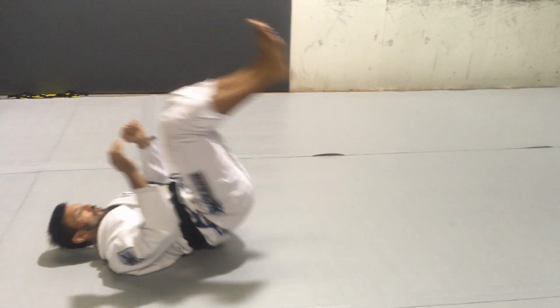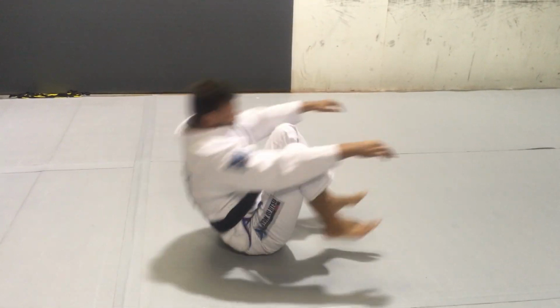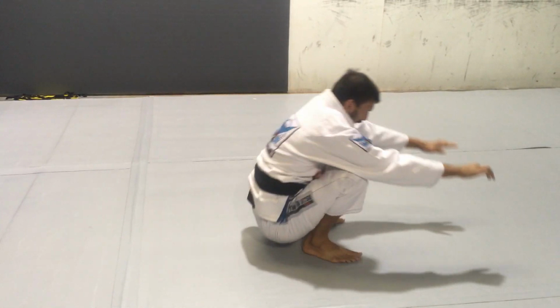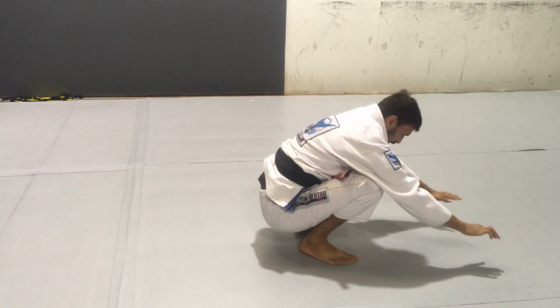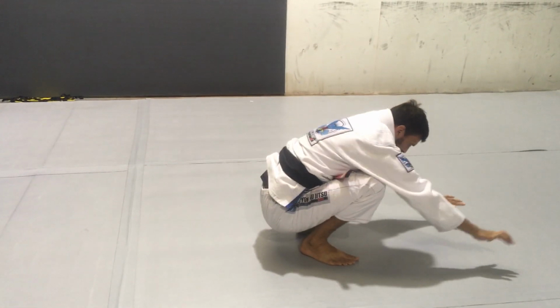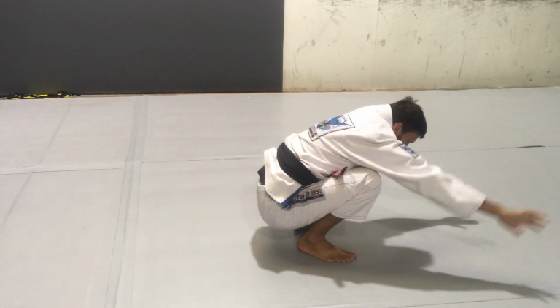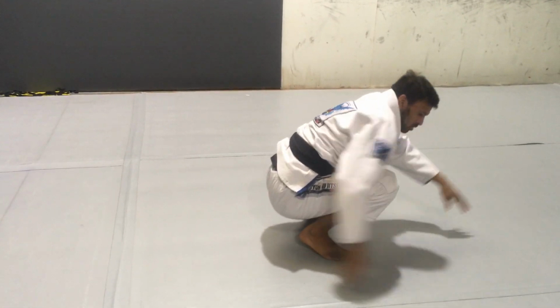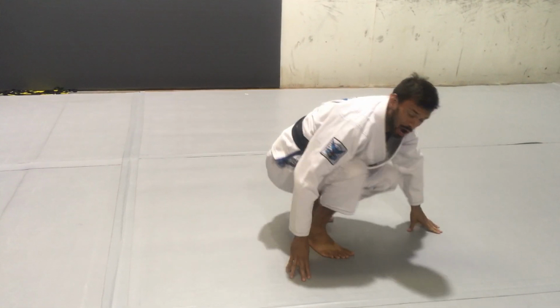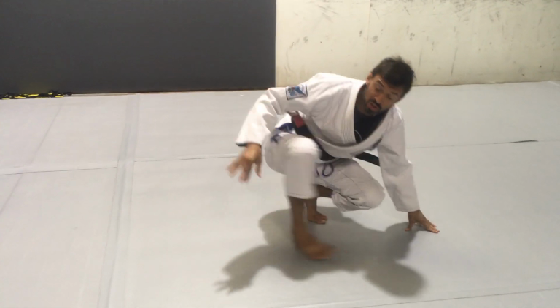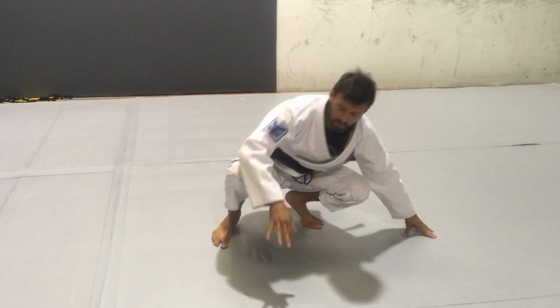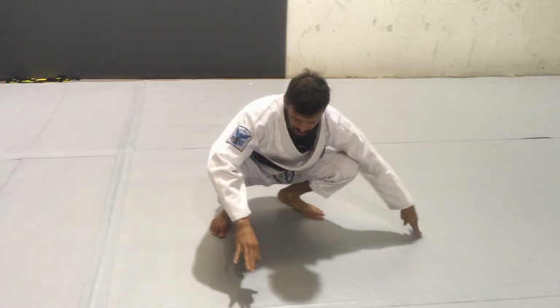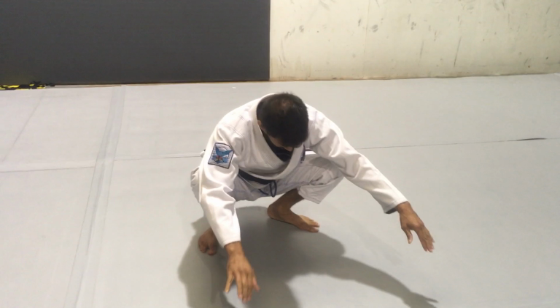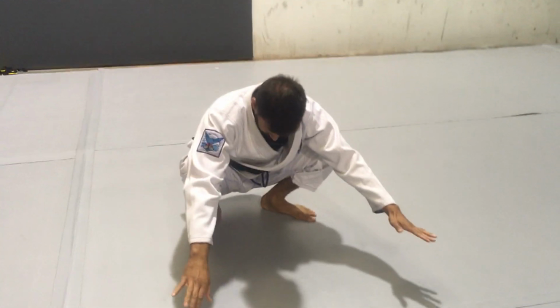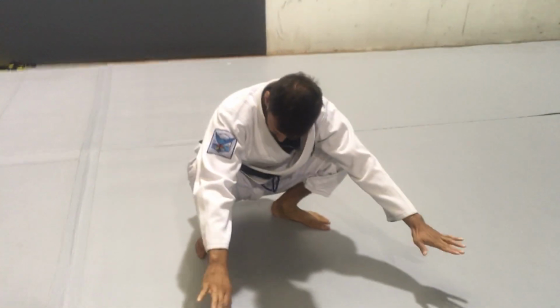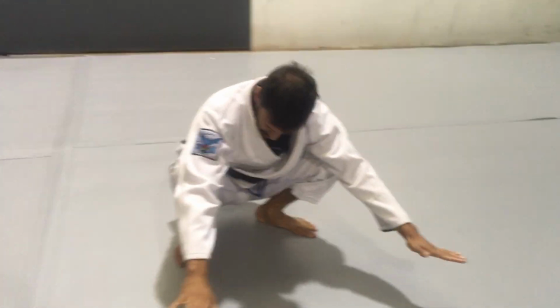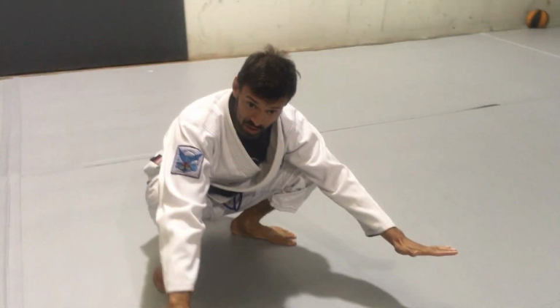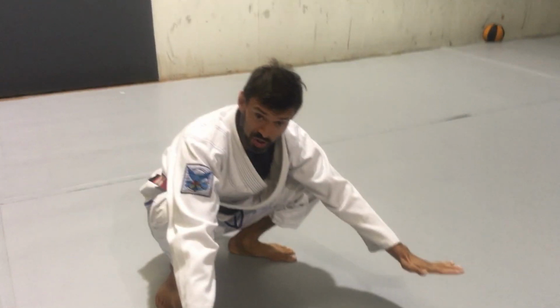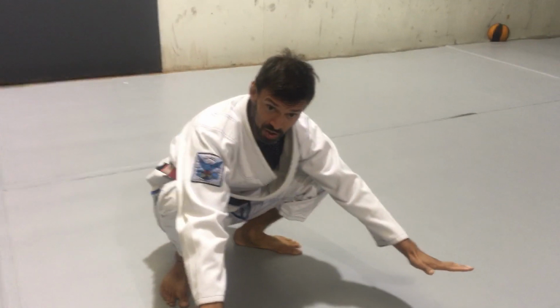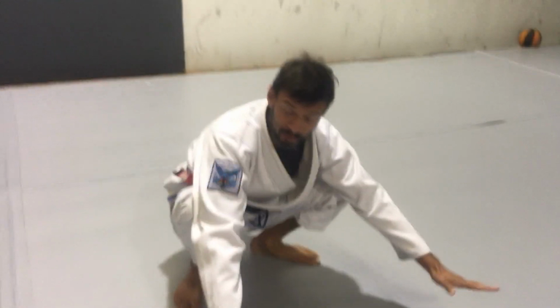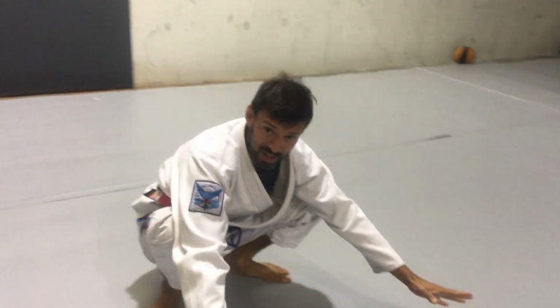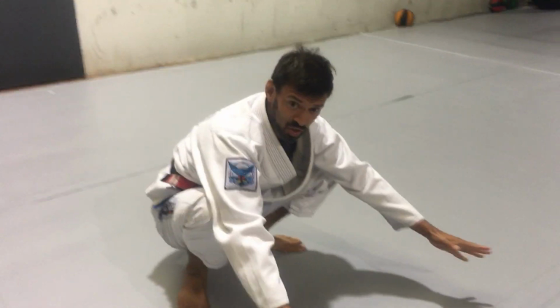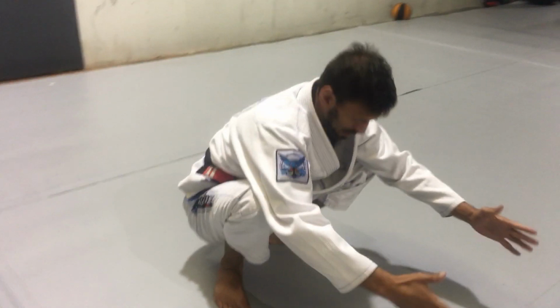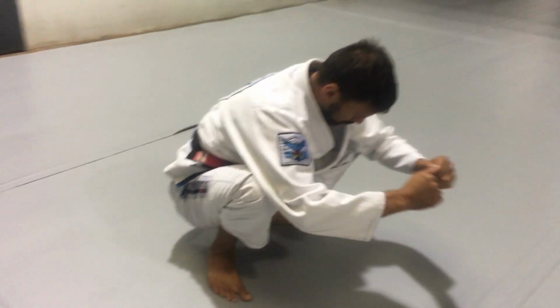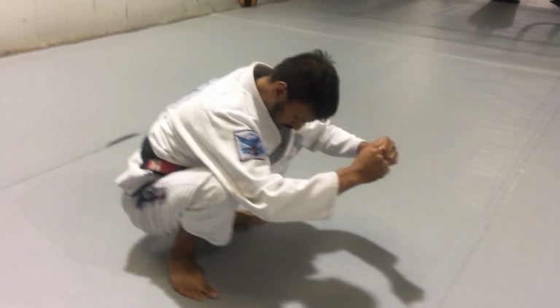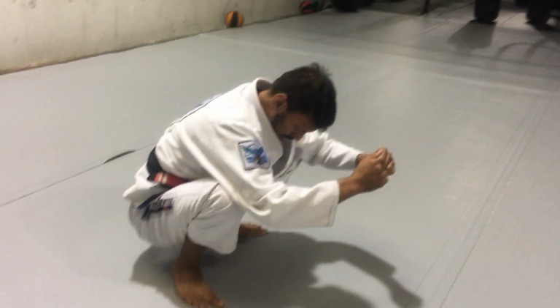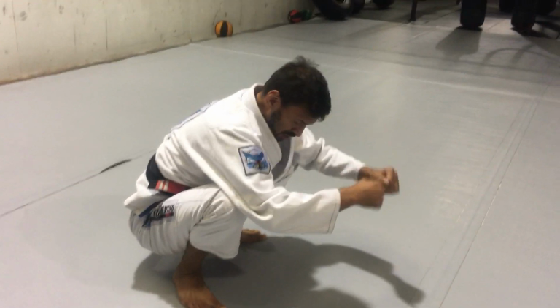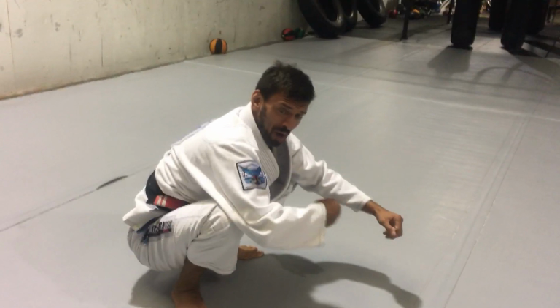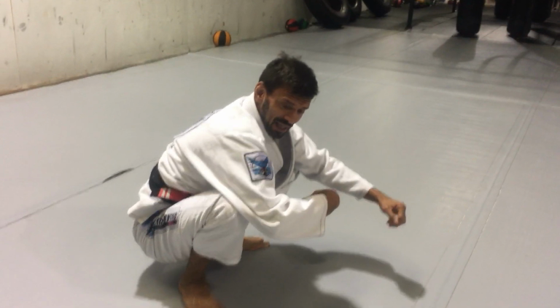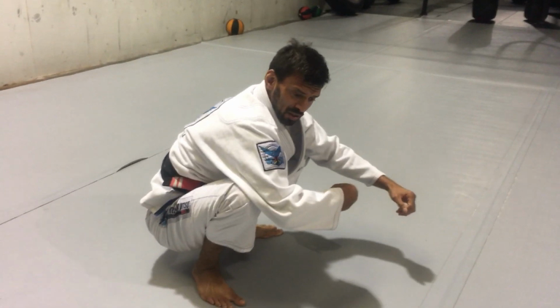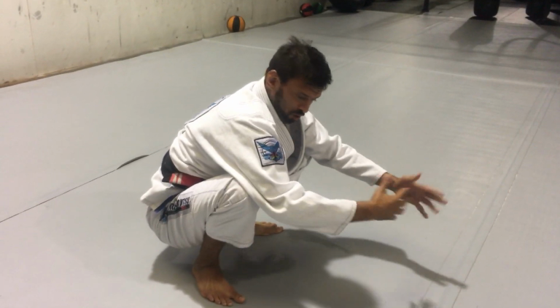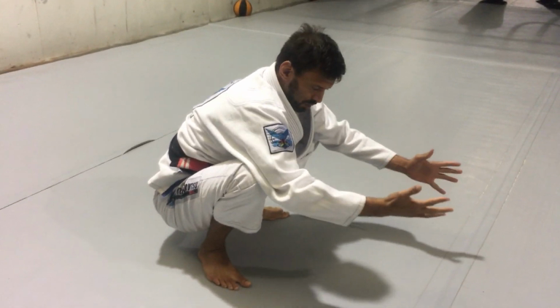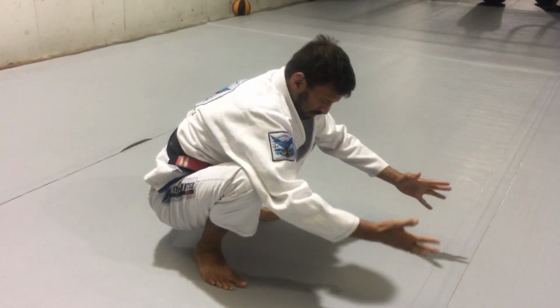Go out to a squat. A squat probably deserves its own section, but just get into this position maybe for 30 seconds to a minute, or even several minutes. Now you probably can't get this low if you're really stiff.